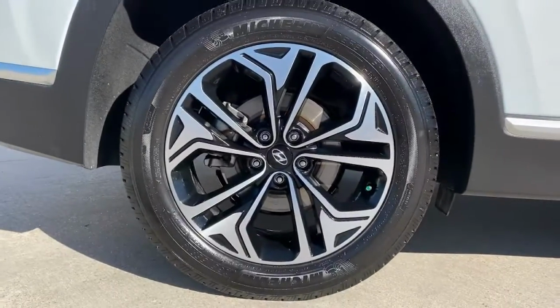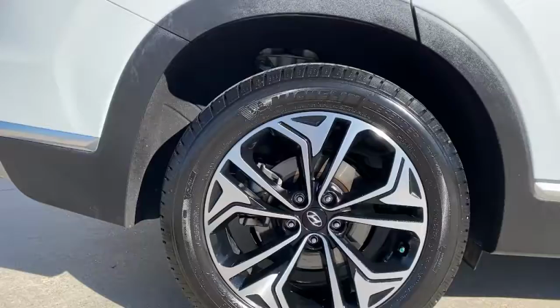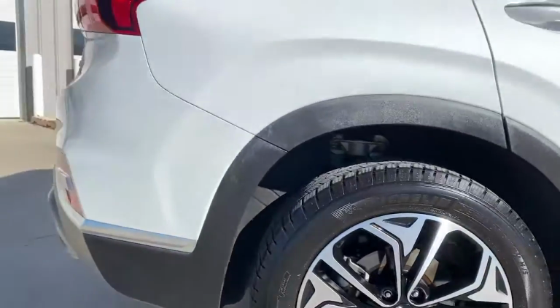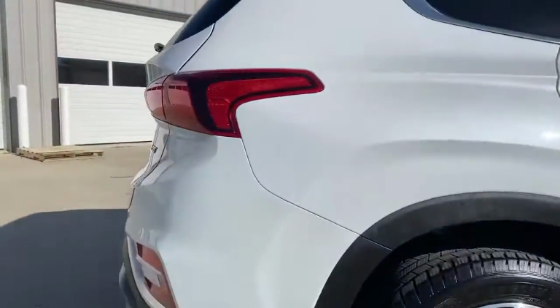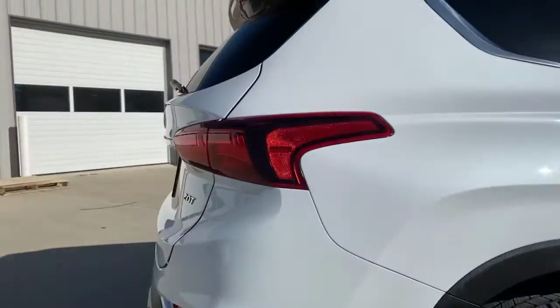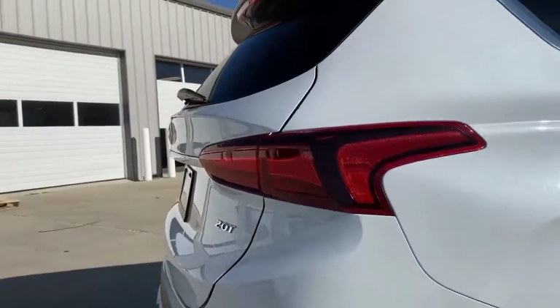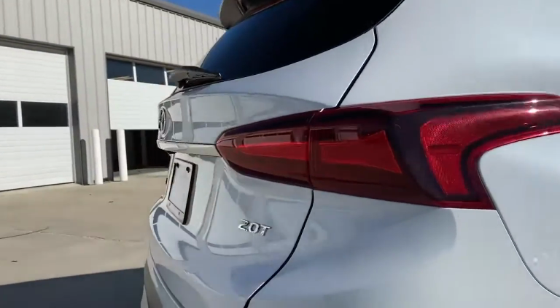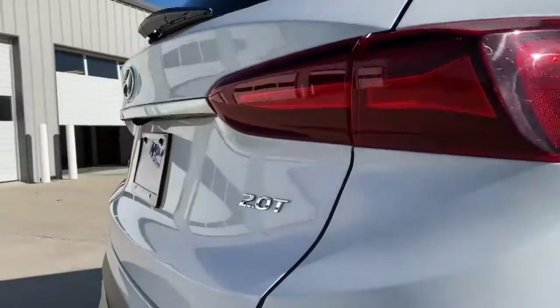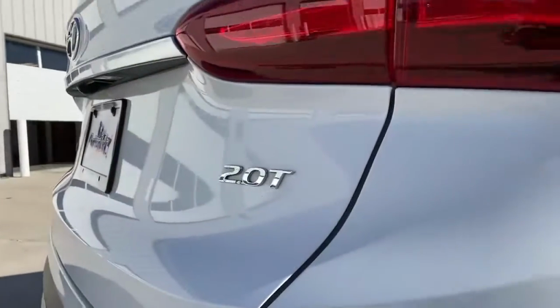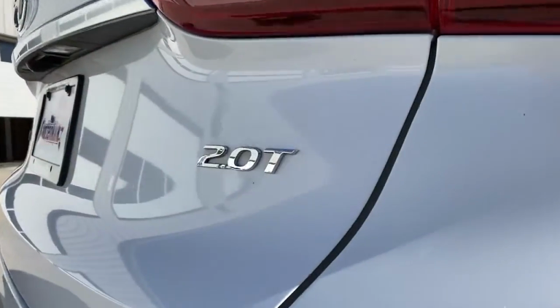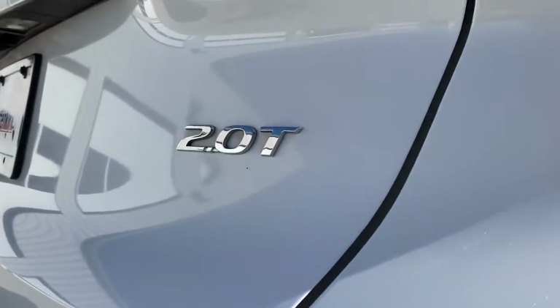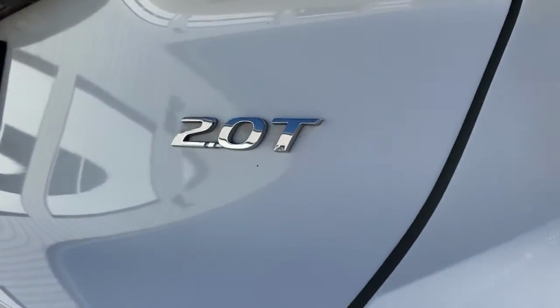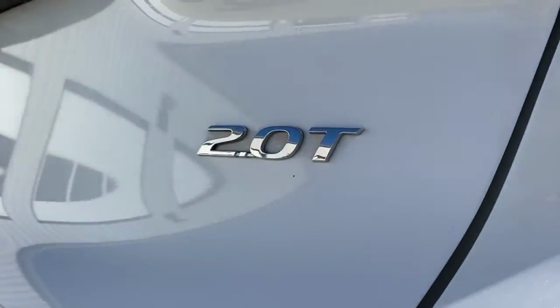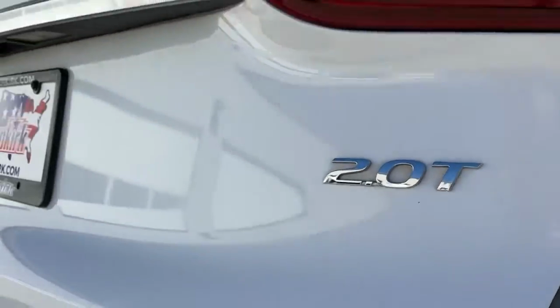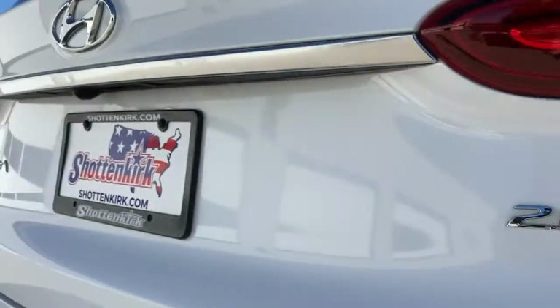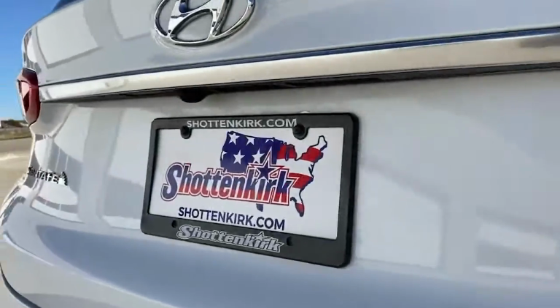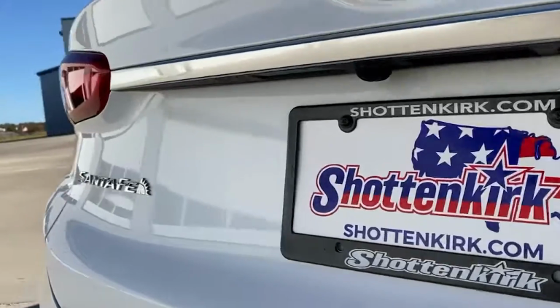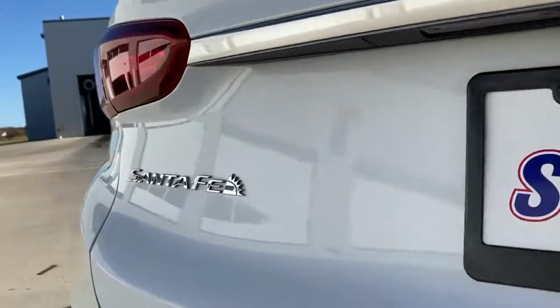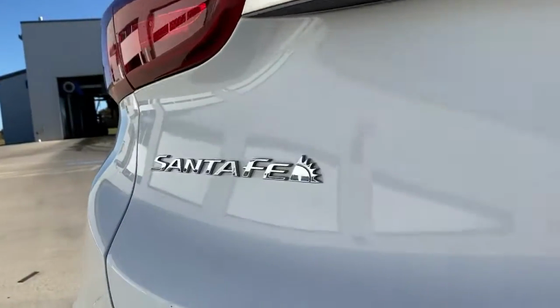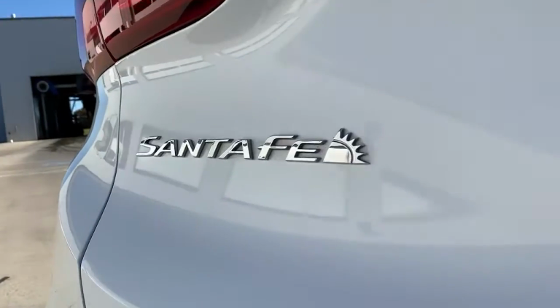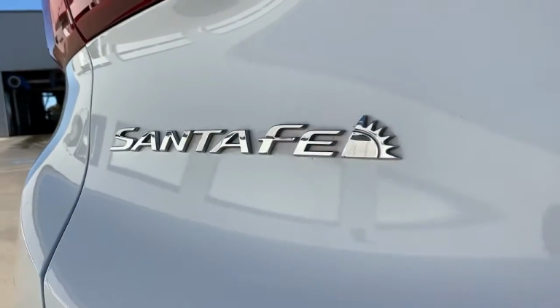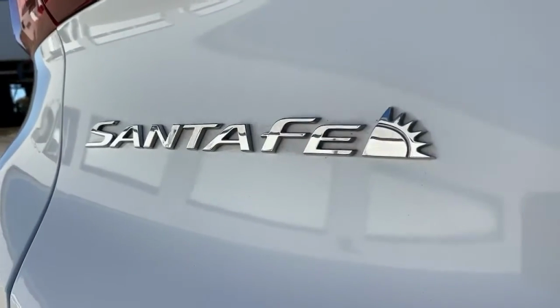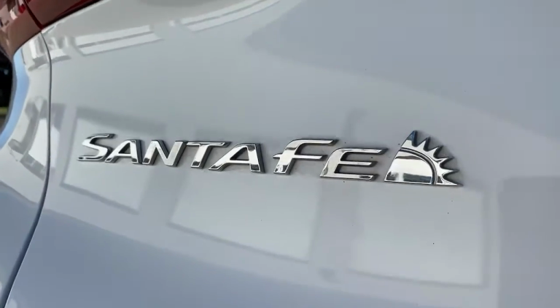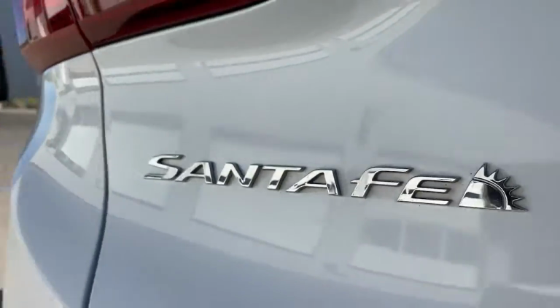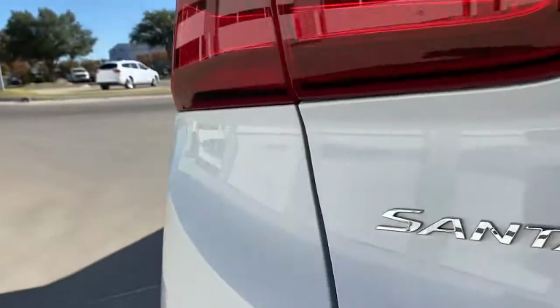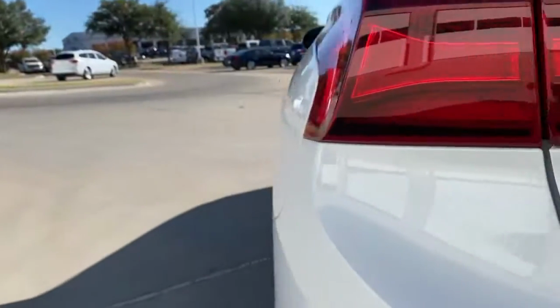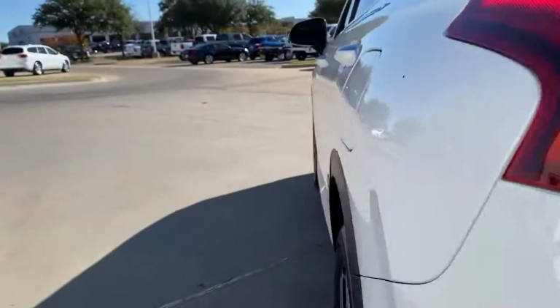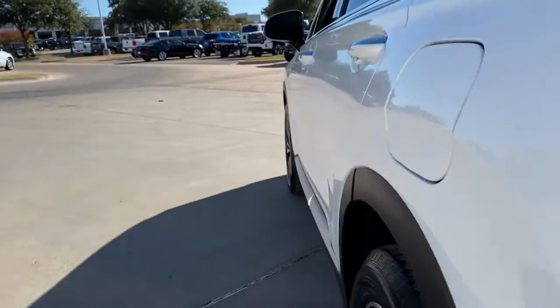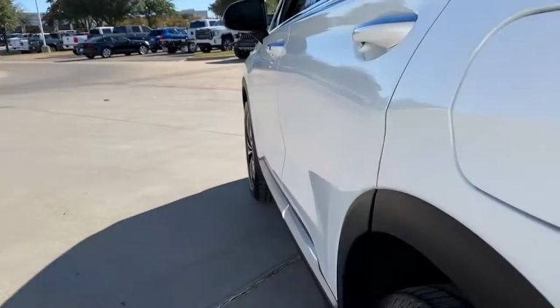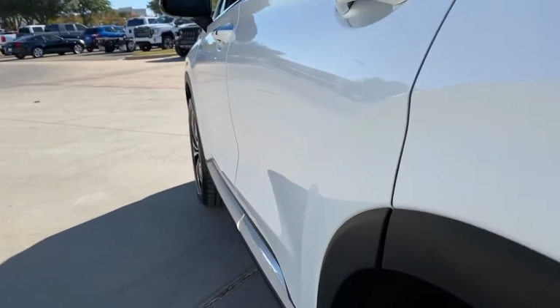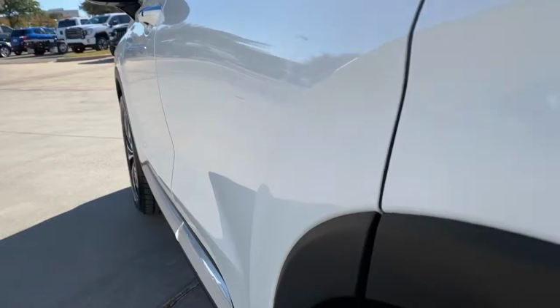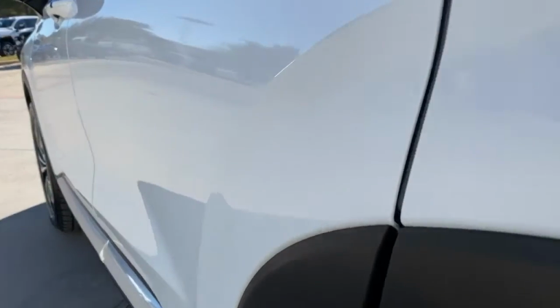Navigation system, power liftgate, electronic stability control, seat memory, trip computer, bucket seats, power windows, four-wheel disc brakes, power steering.